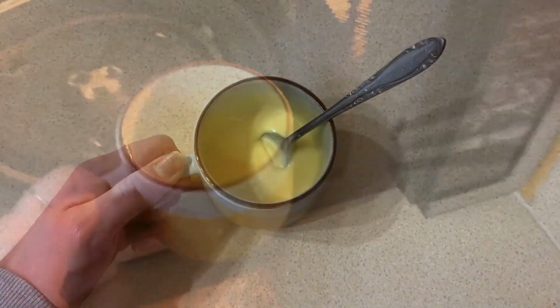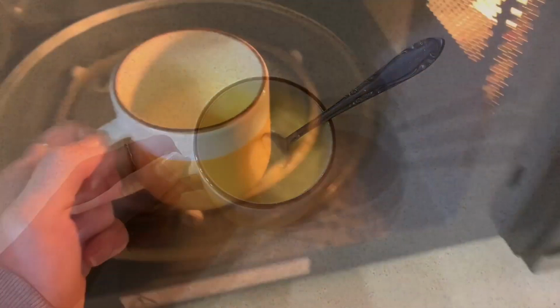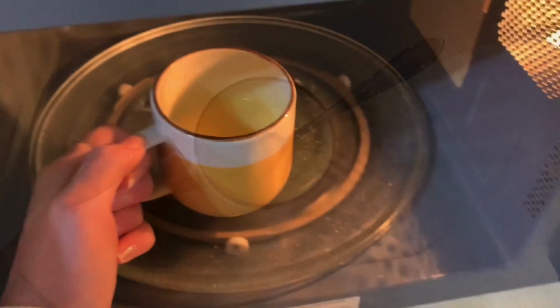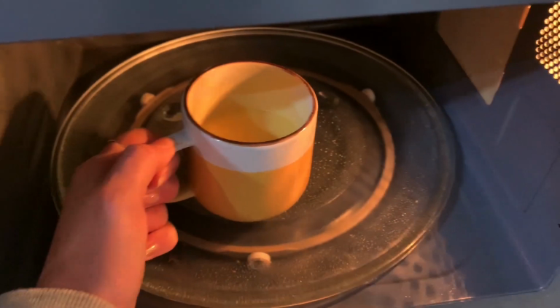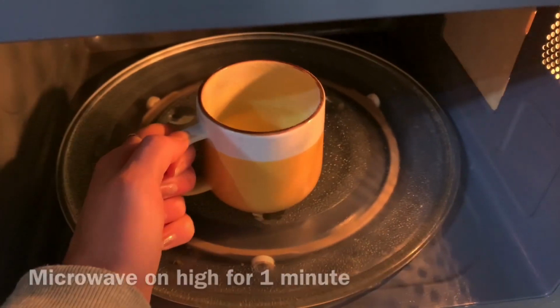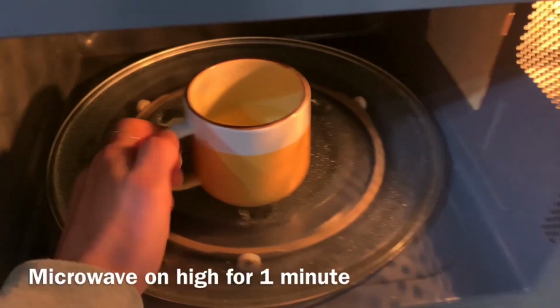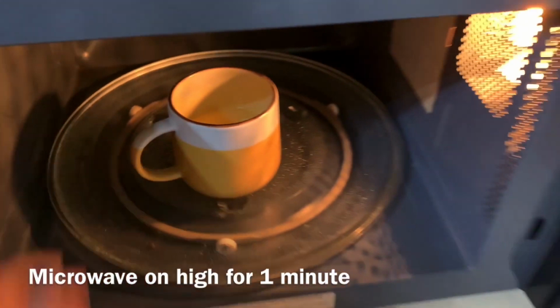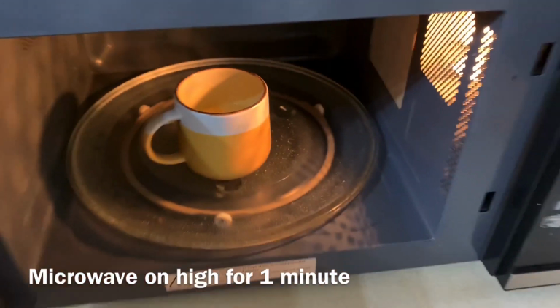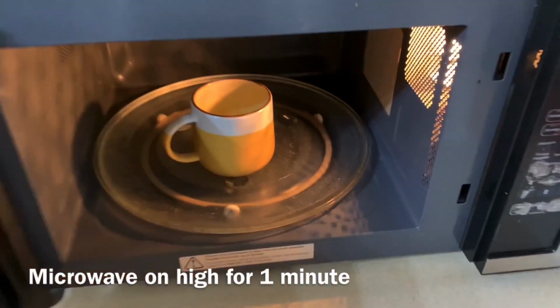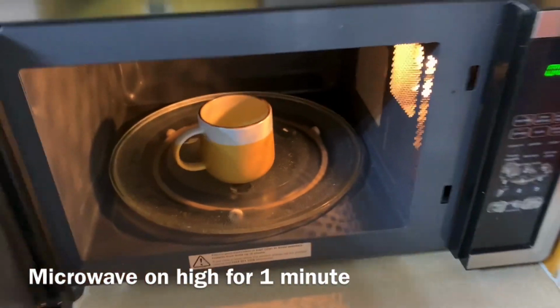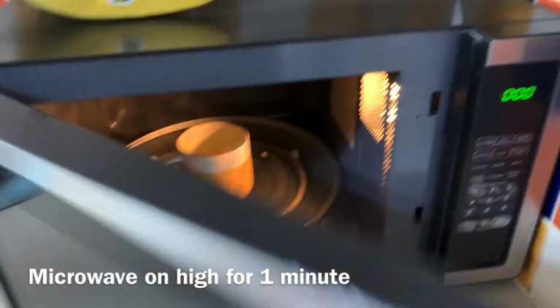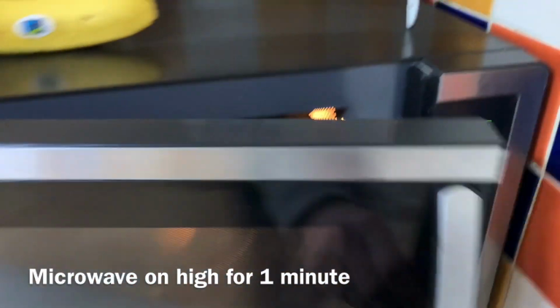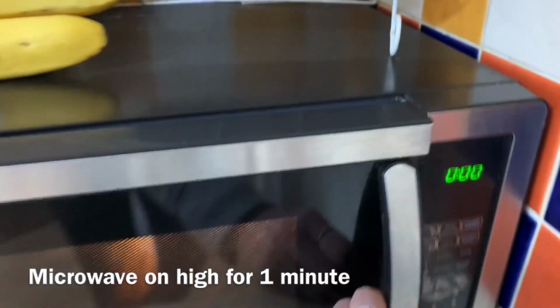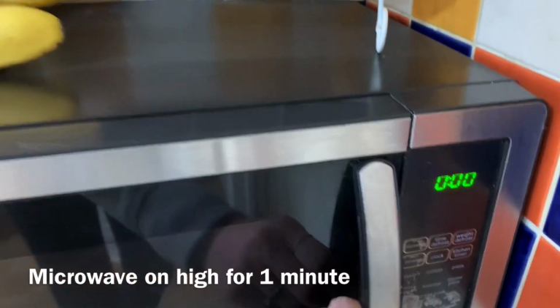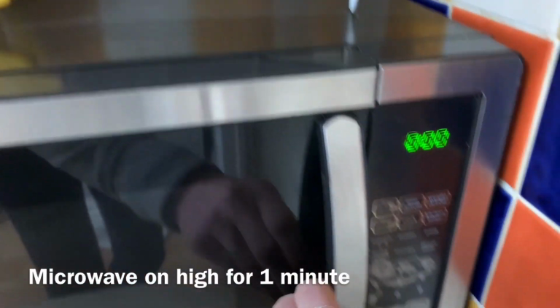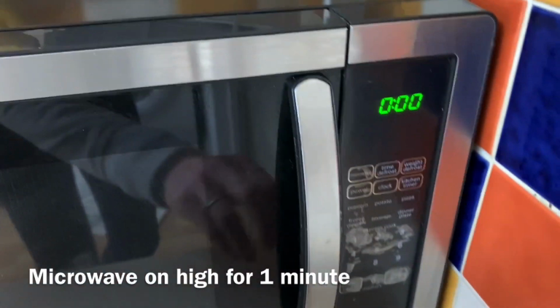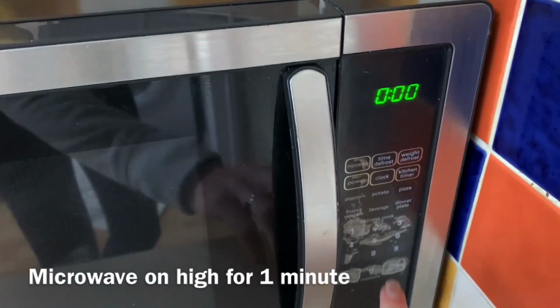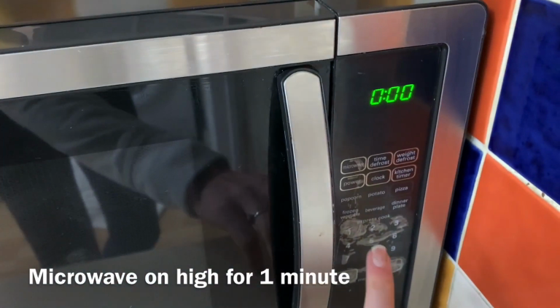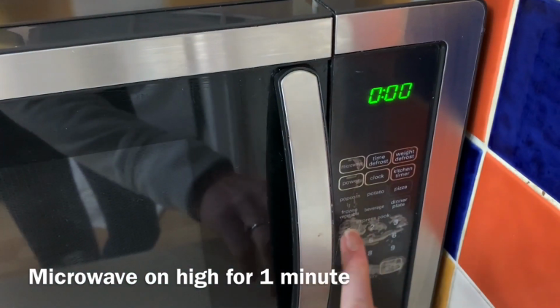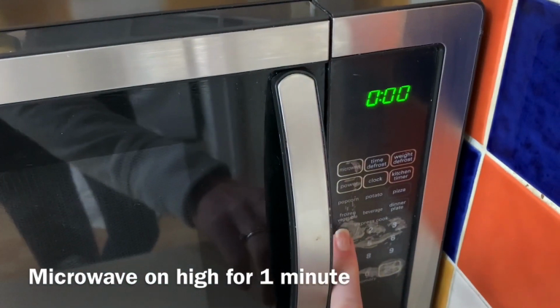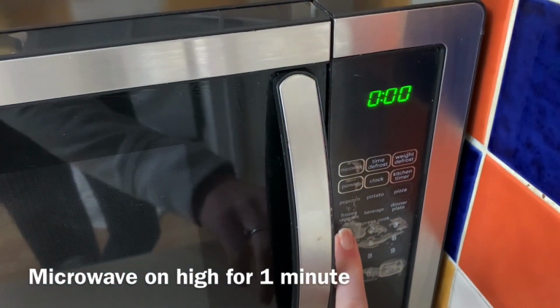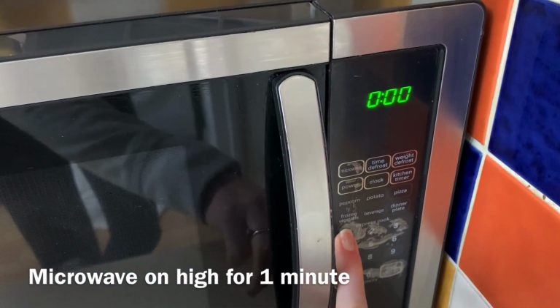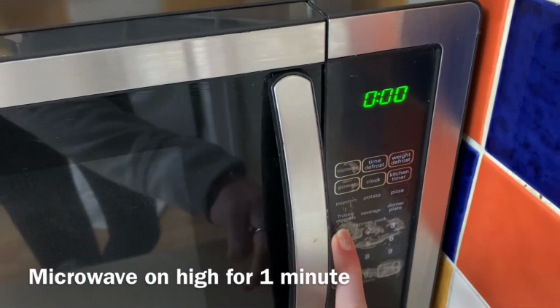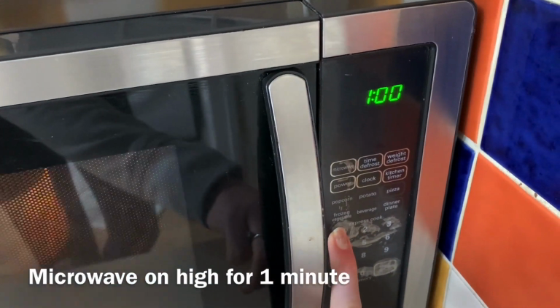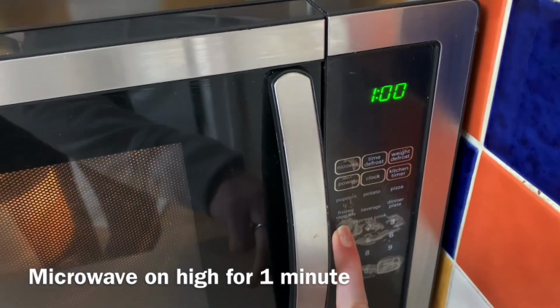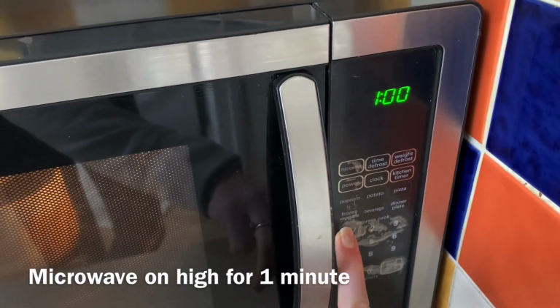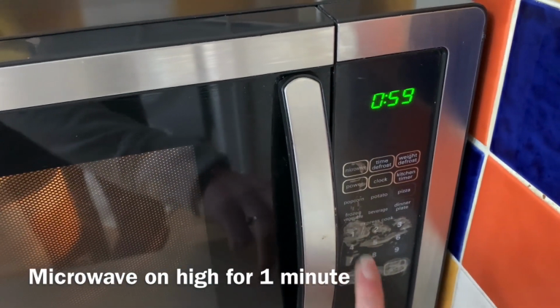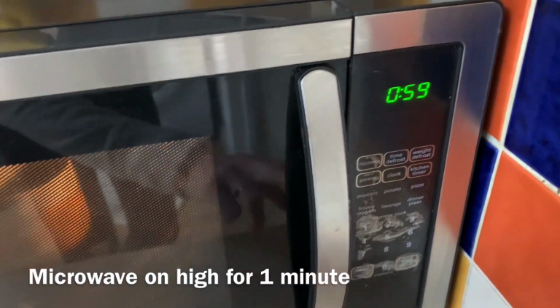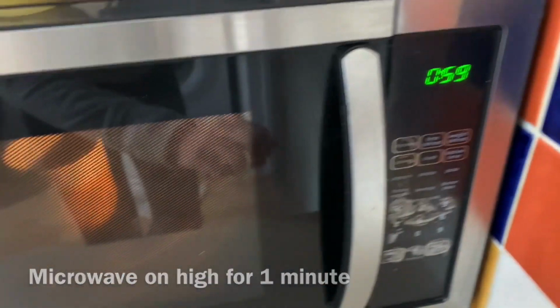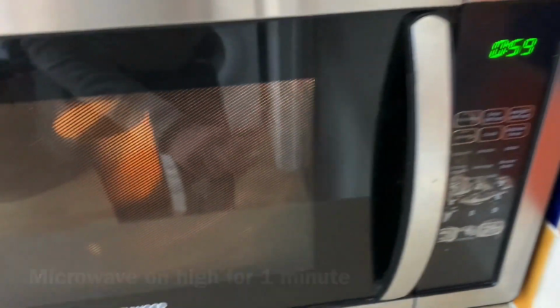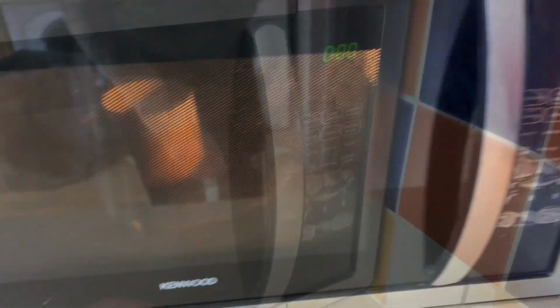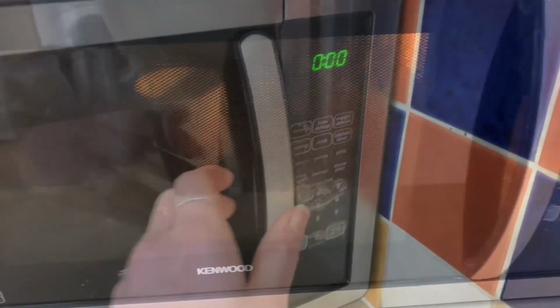Then once it's all combined, pop it into the microwave on high for one minute. Times may vary depending on the power of your microwave.